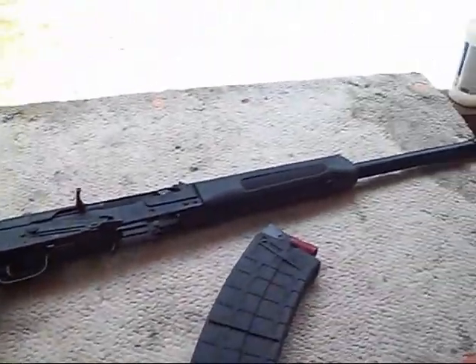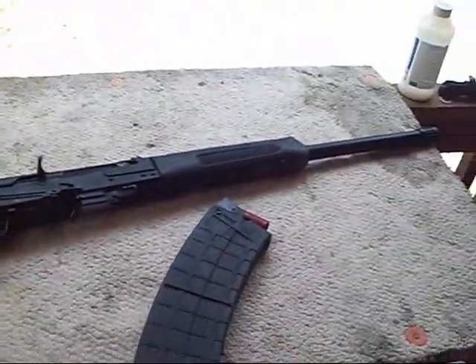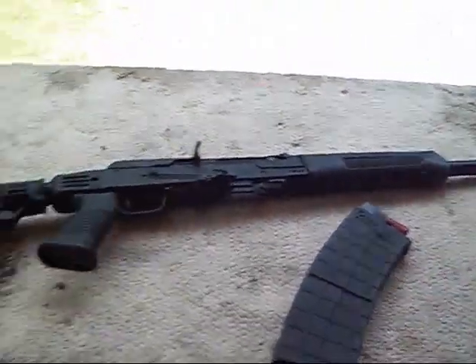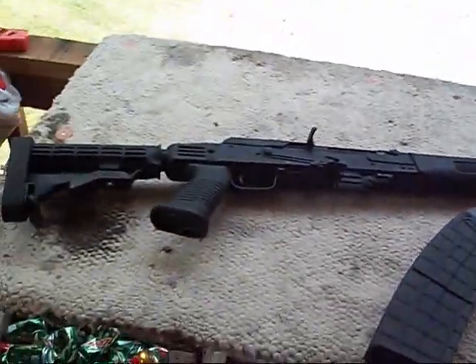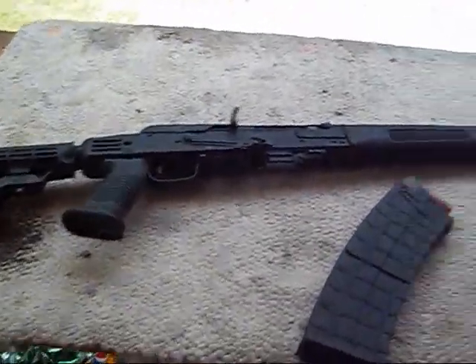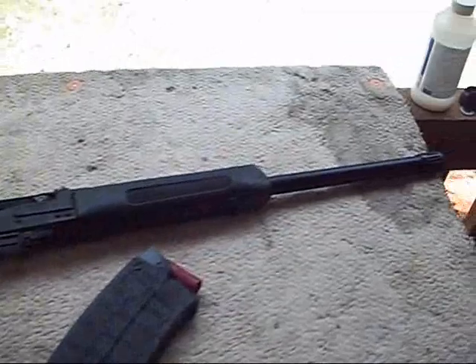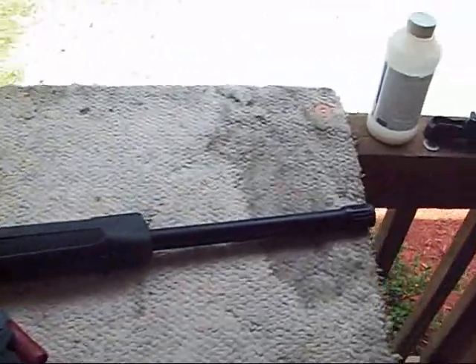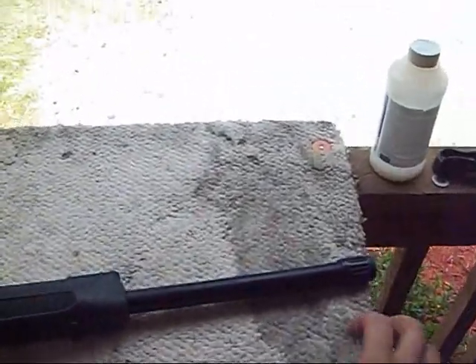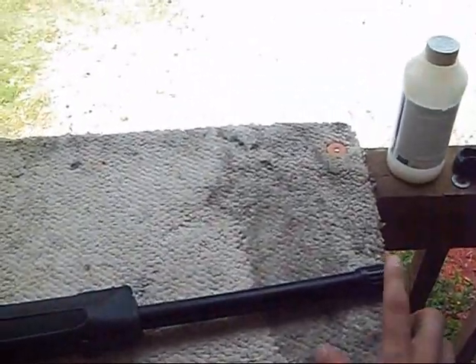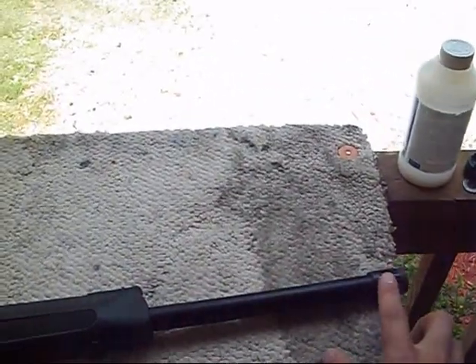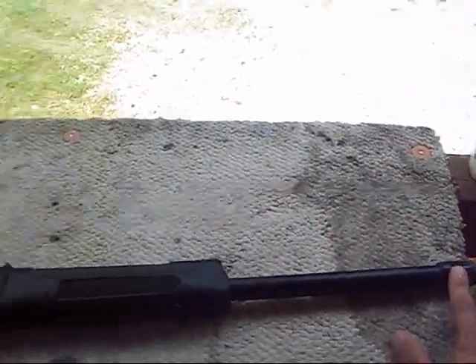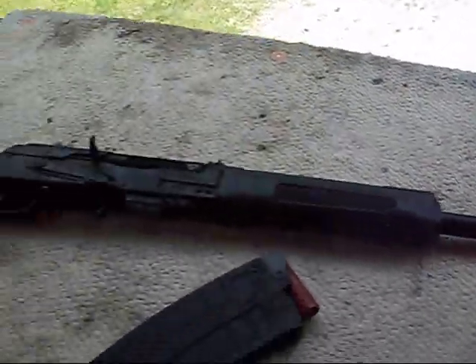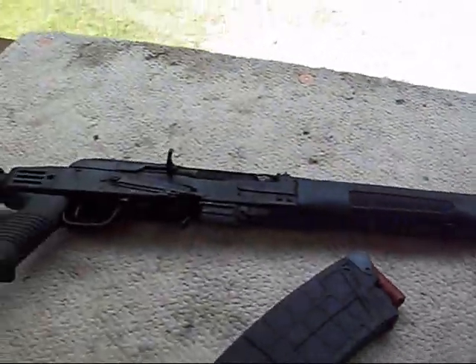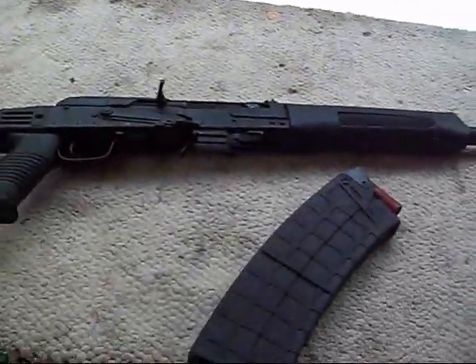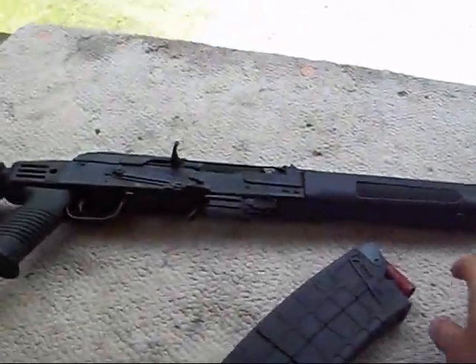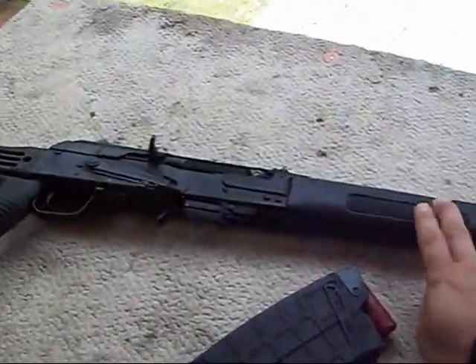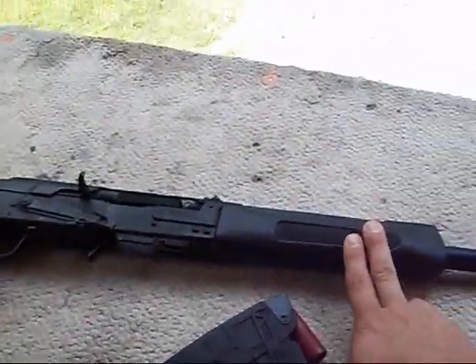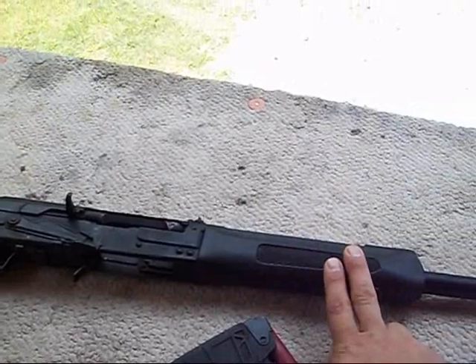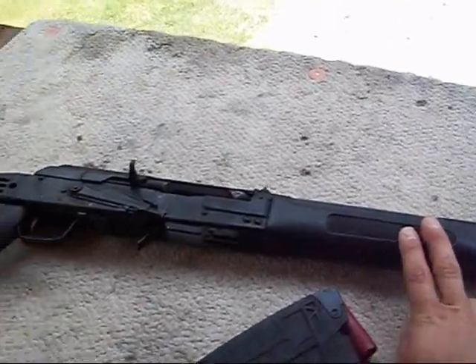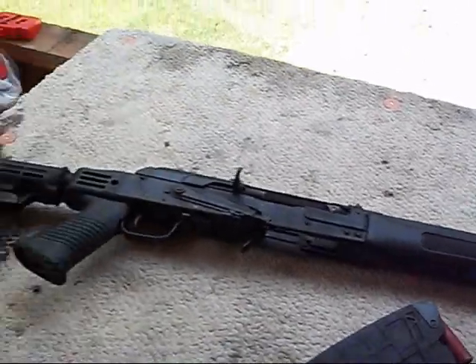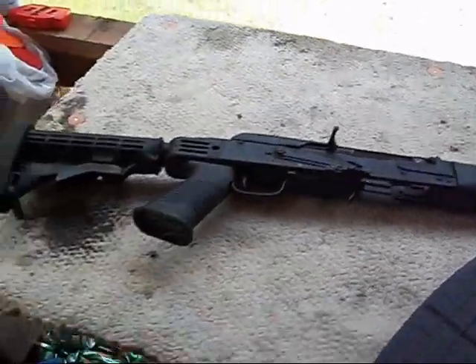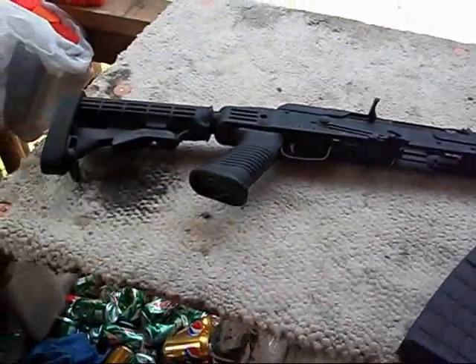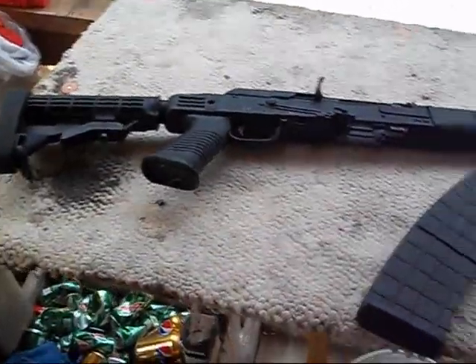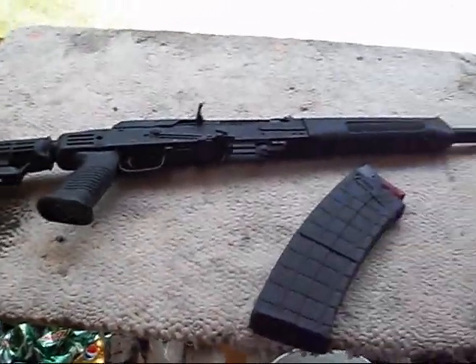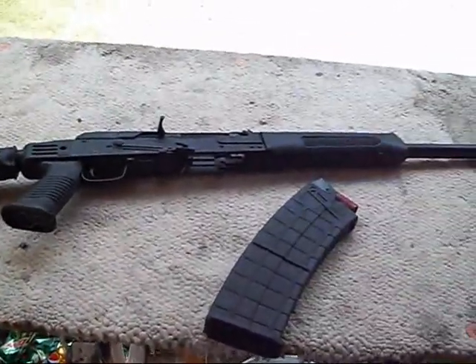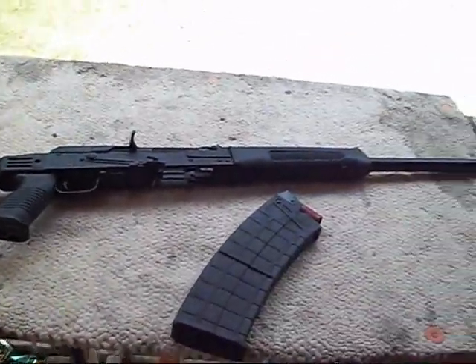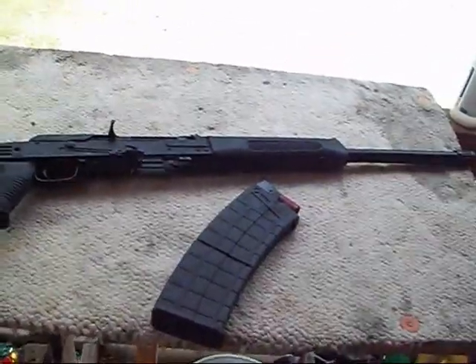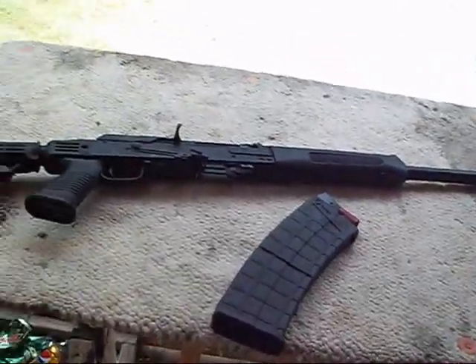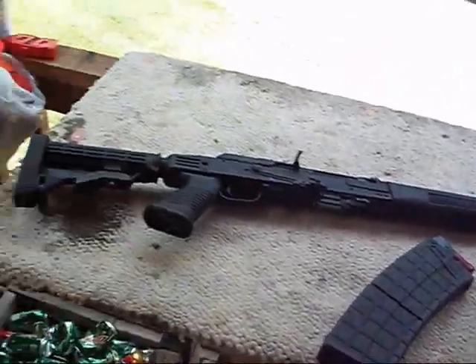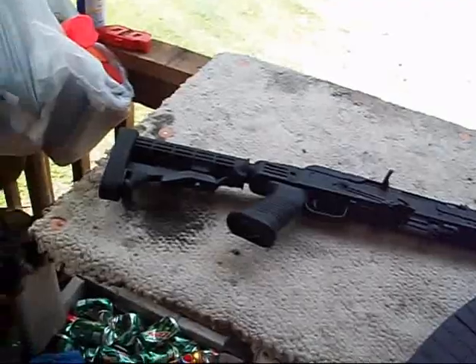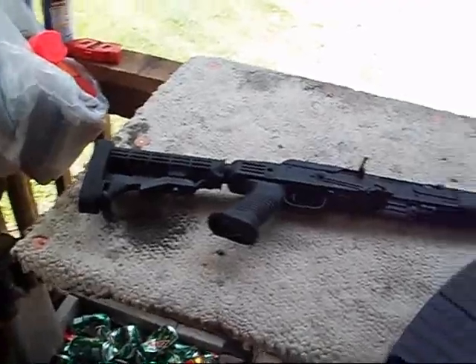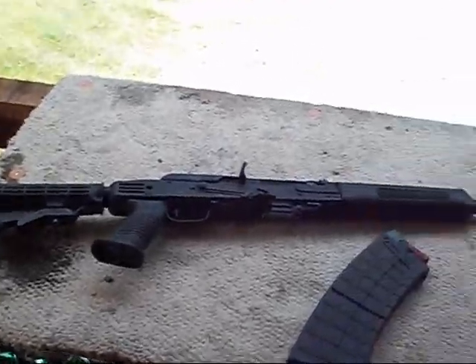So there's the Saiga. We'll see a little more of it. I'm waiting on my muzzle brake to come in and my rail system. Once I get all that, she'll be ready to go — up to my standards anyway.